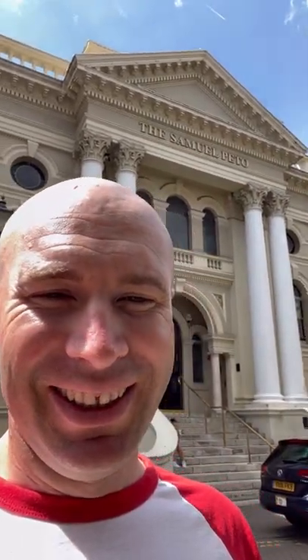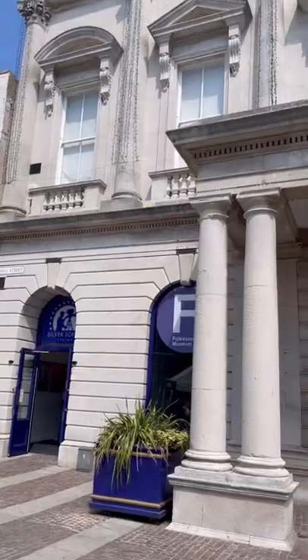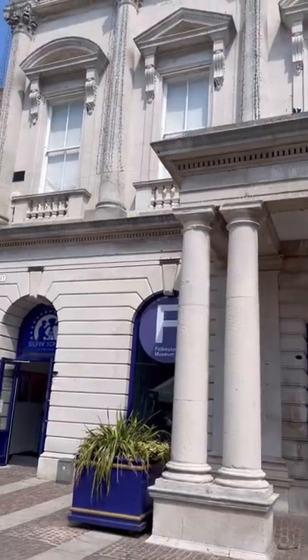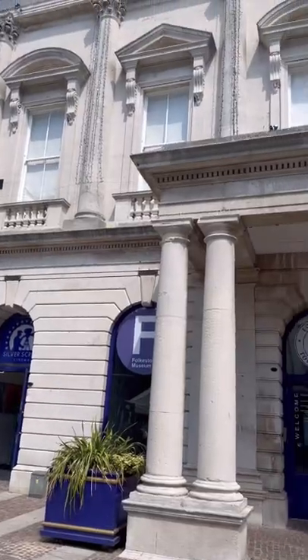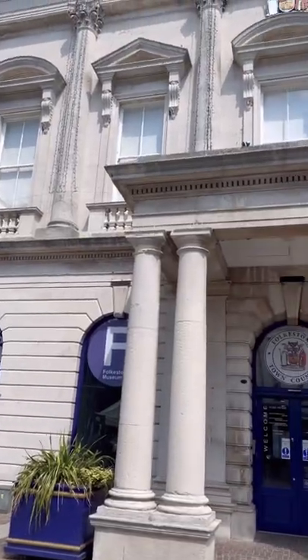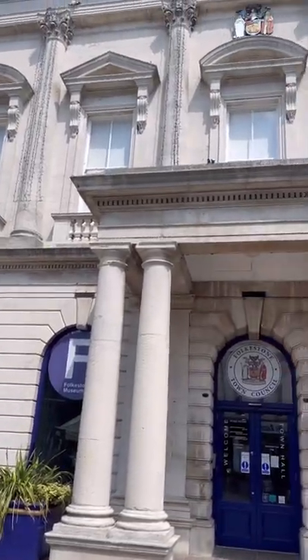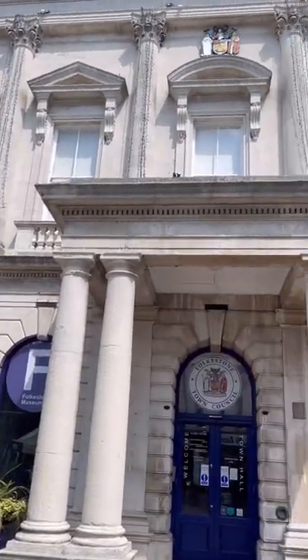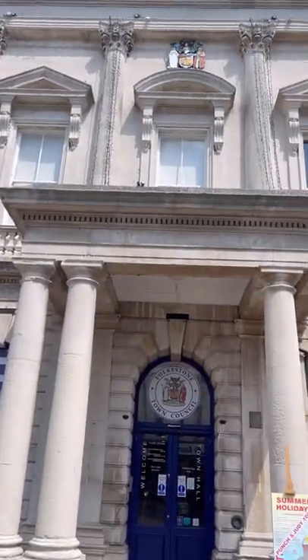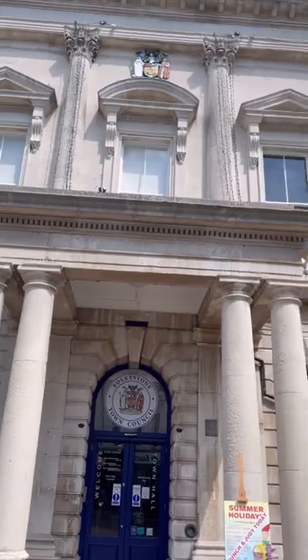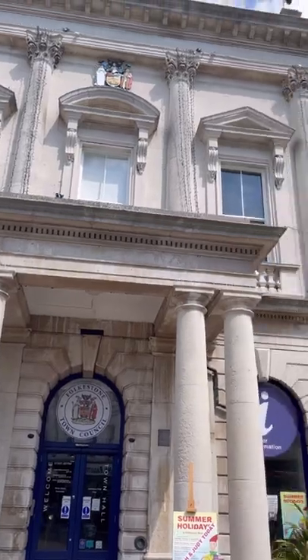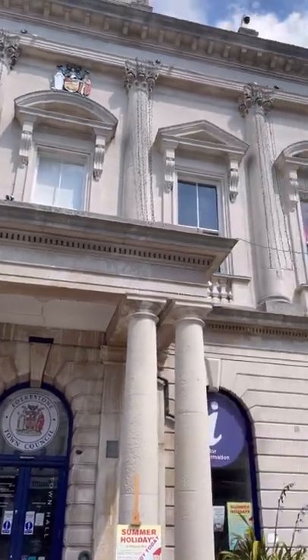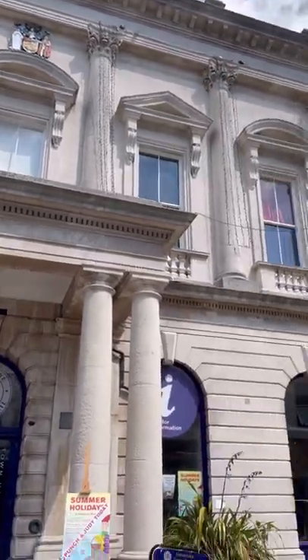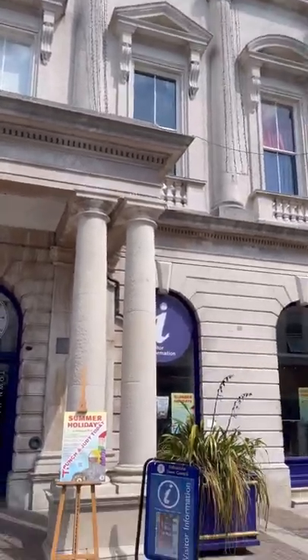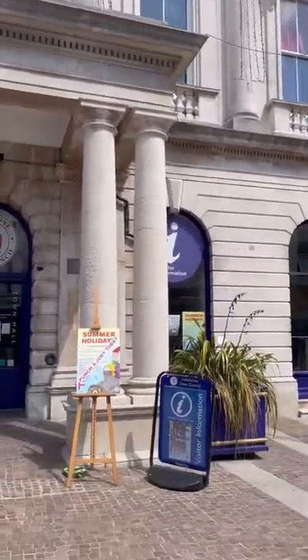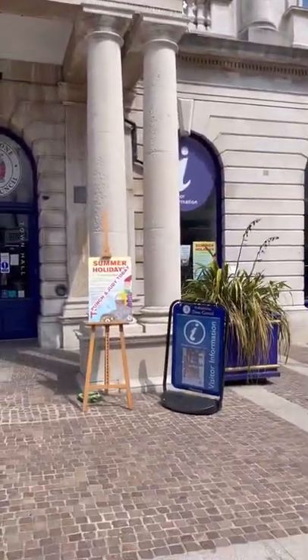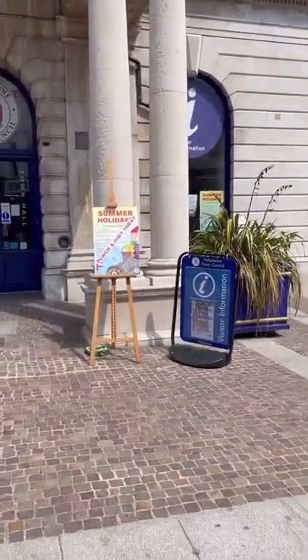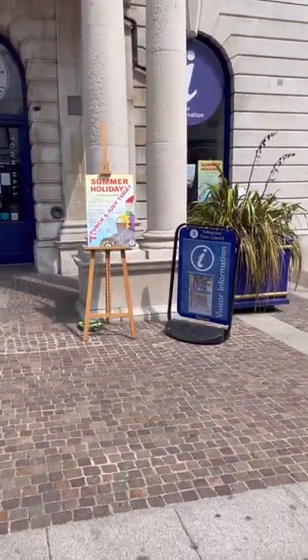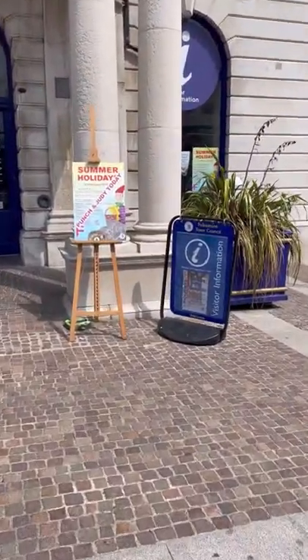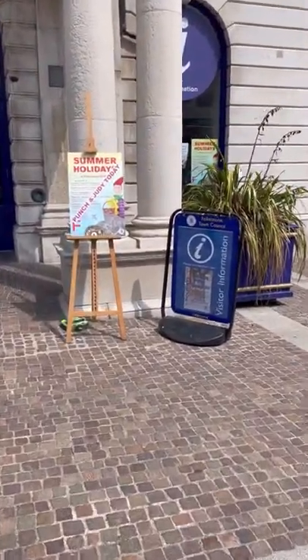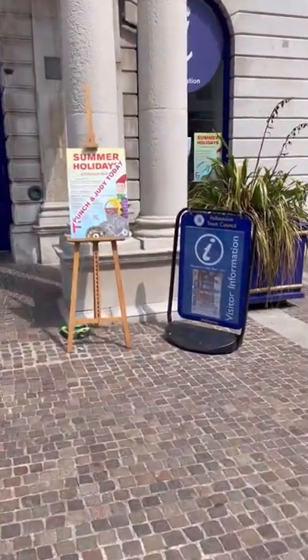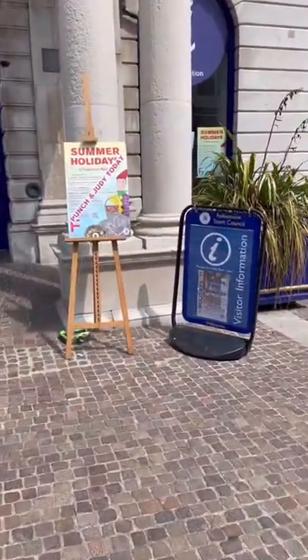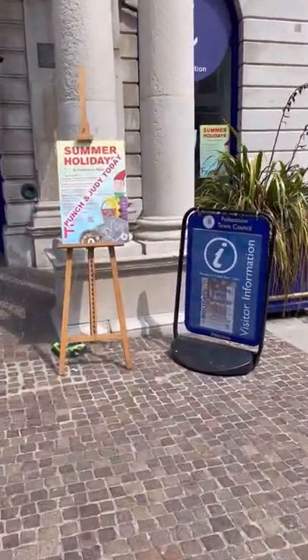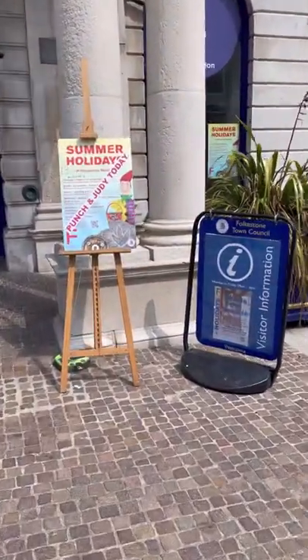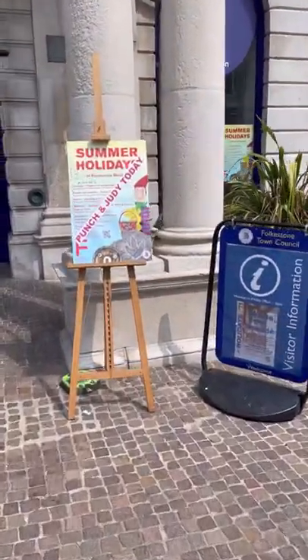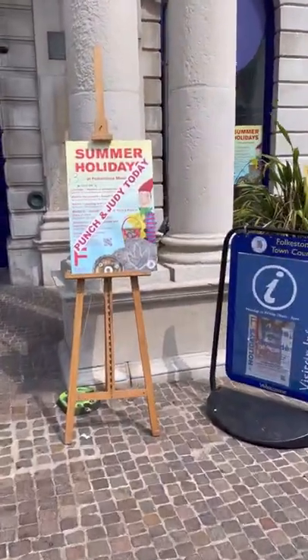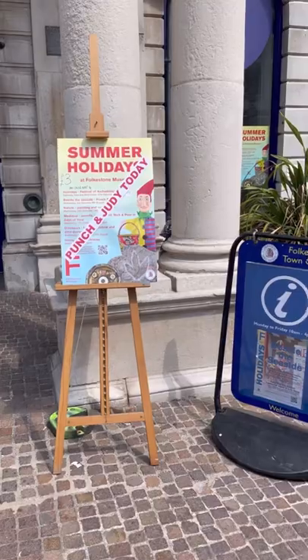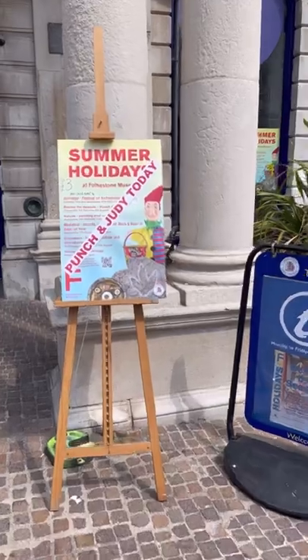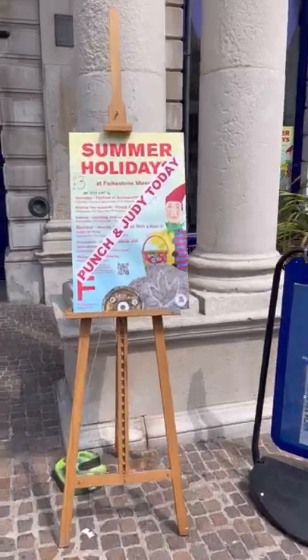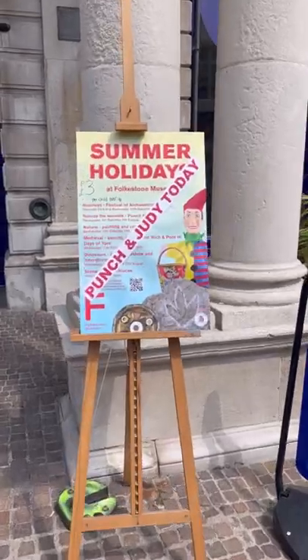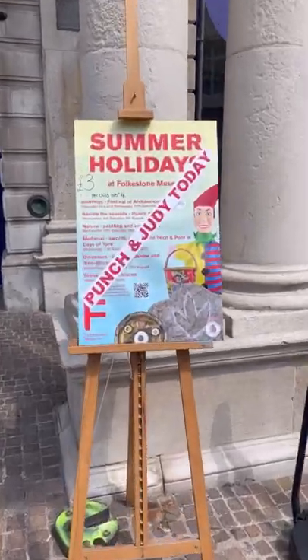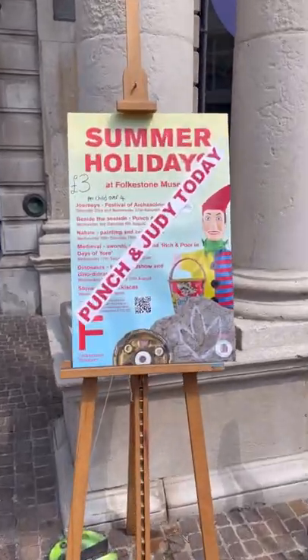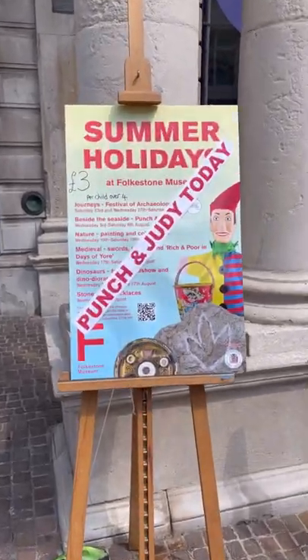This is the outside of the museum where I'm doing my shows, and I'm on the poster here — Punch and Judy today, £3 for a child.